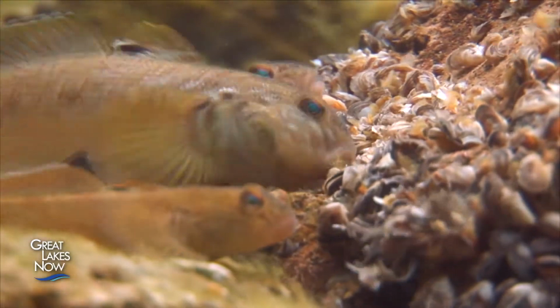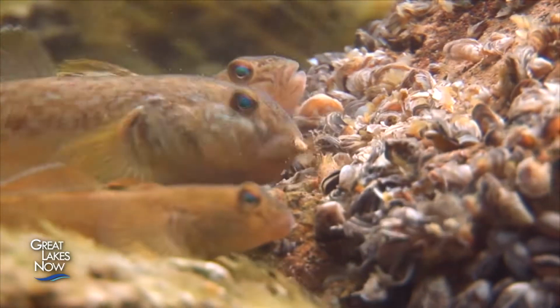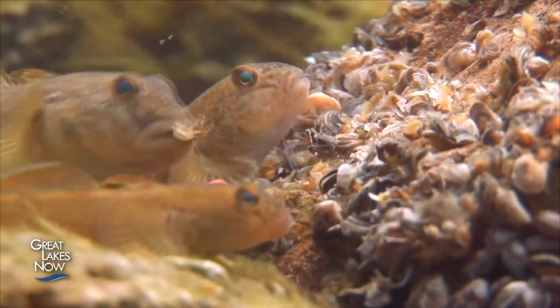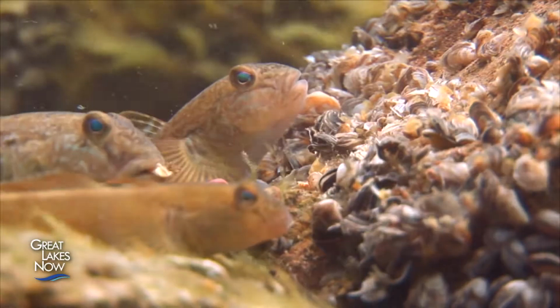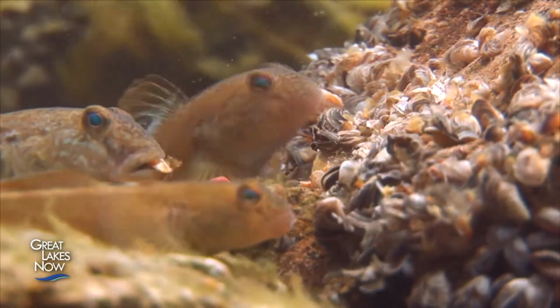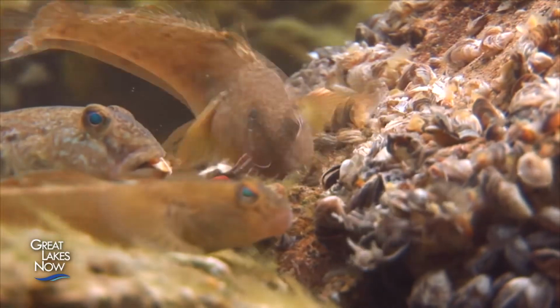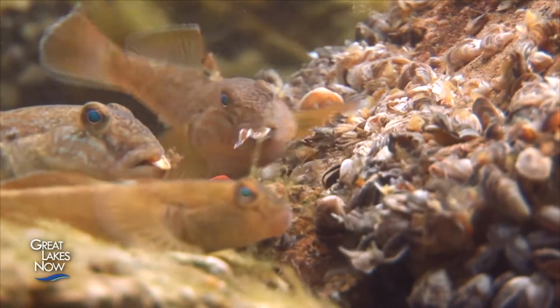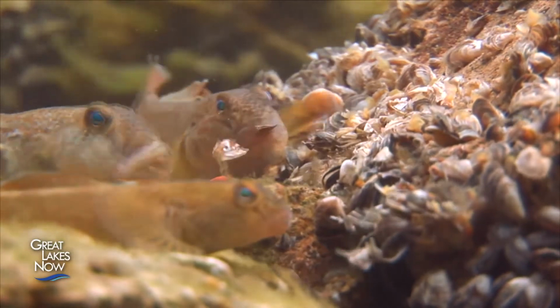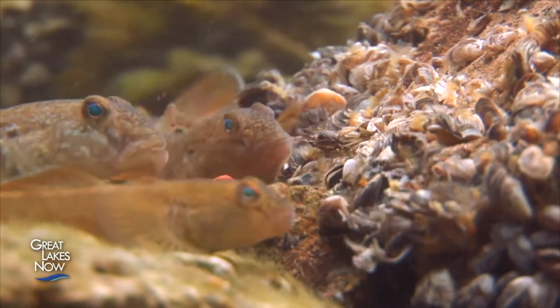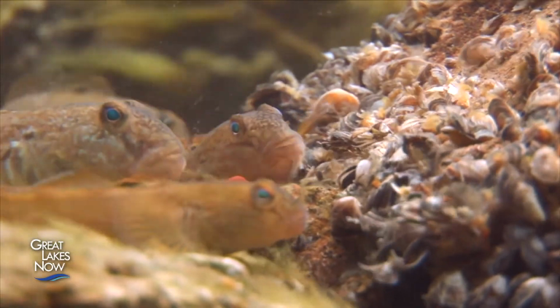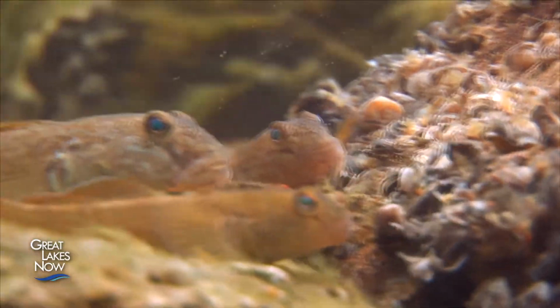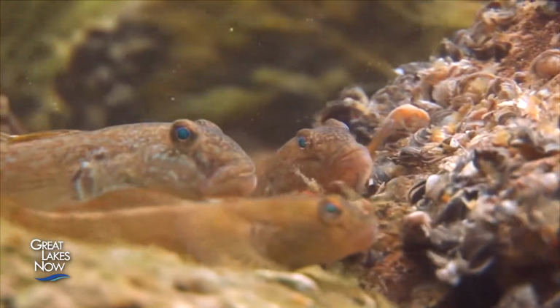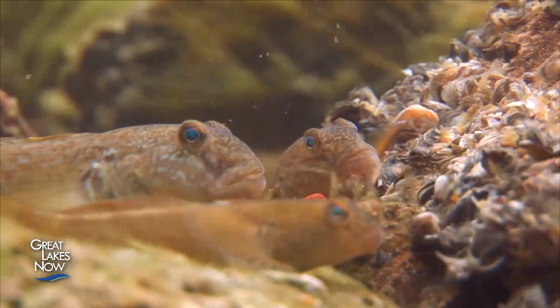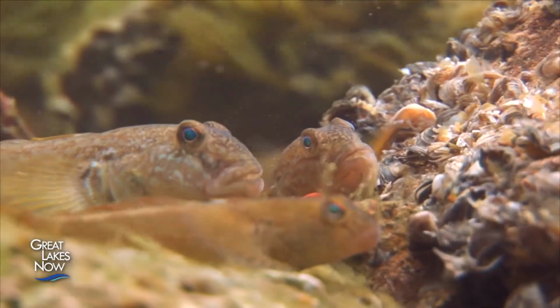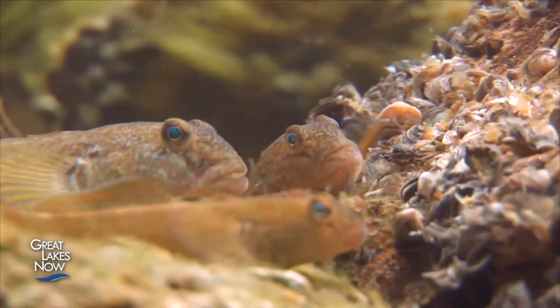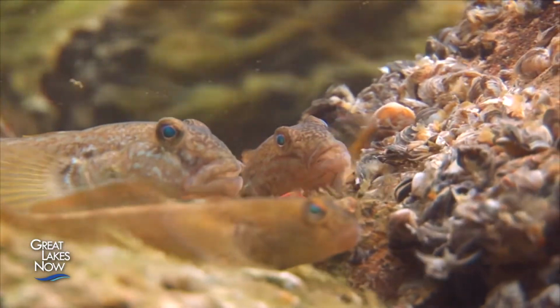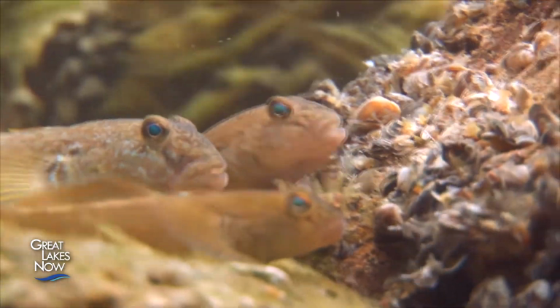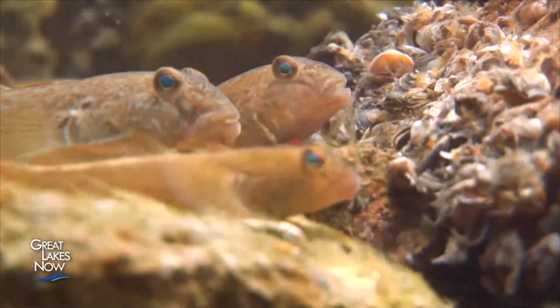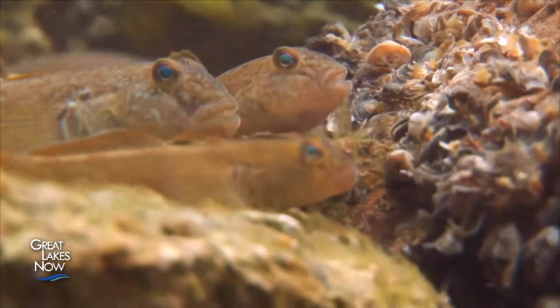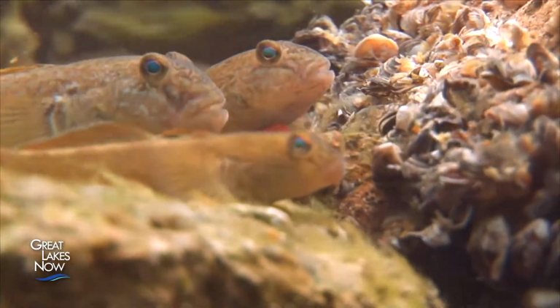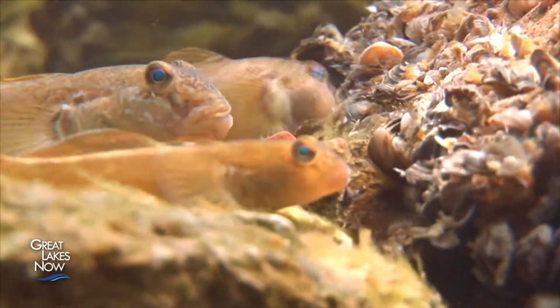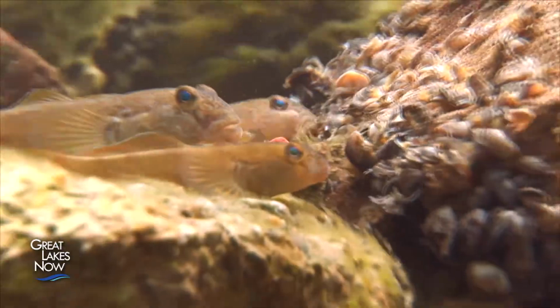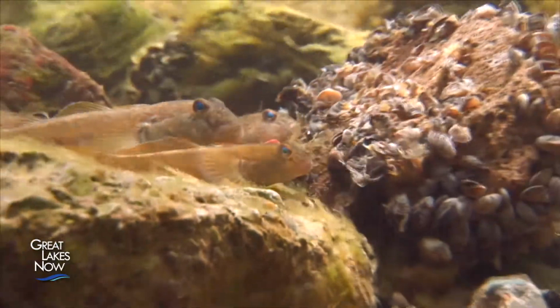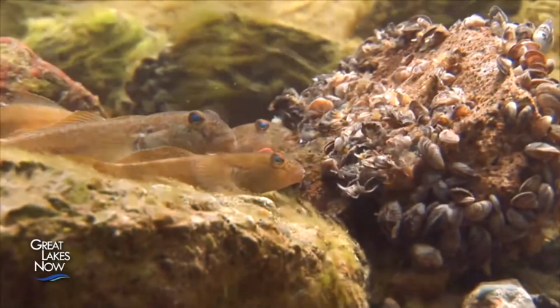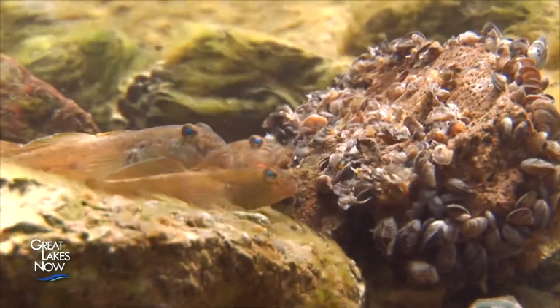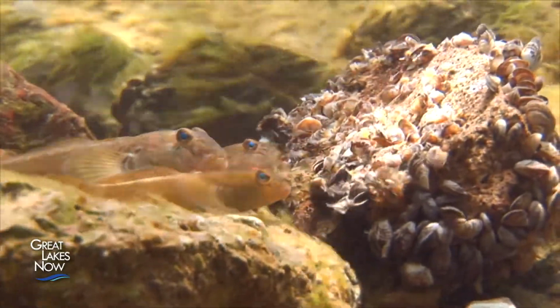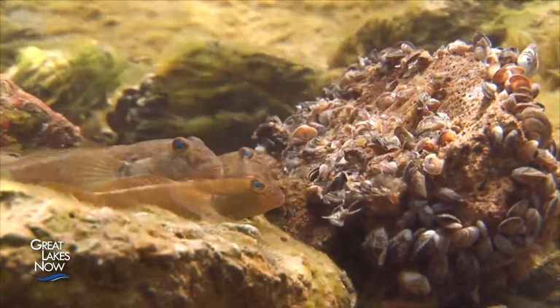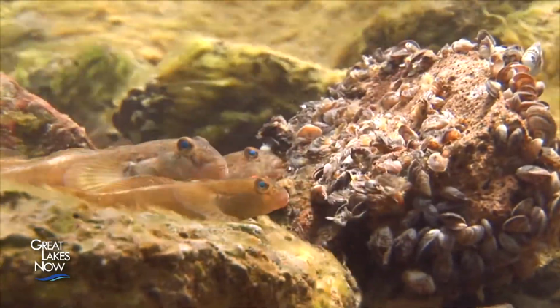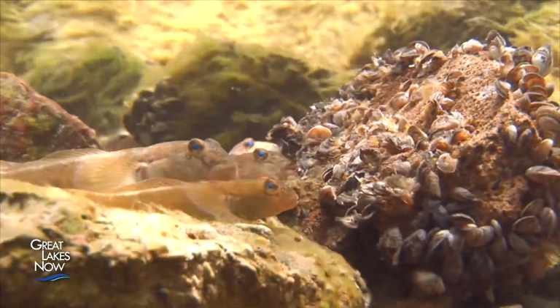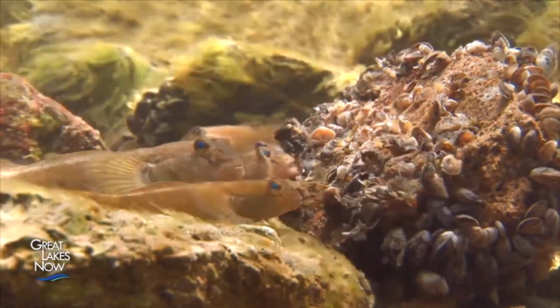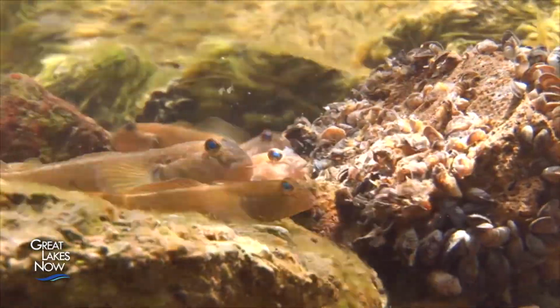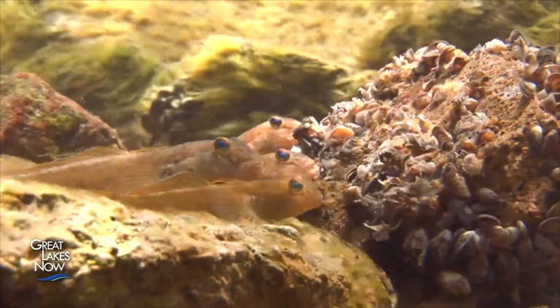Ironically, an invasive species — the round goby — may be helping to control another invasive species, the quagga mussel, by feeding on them.